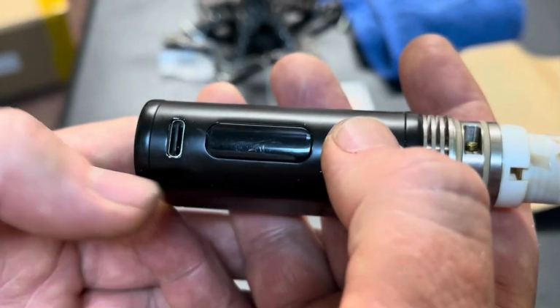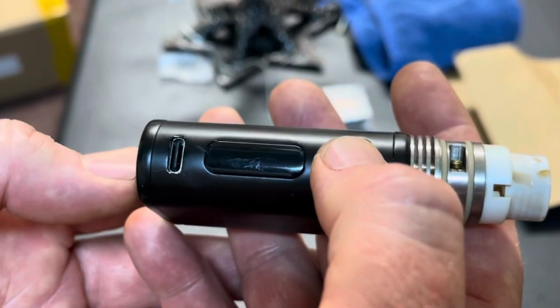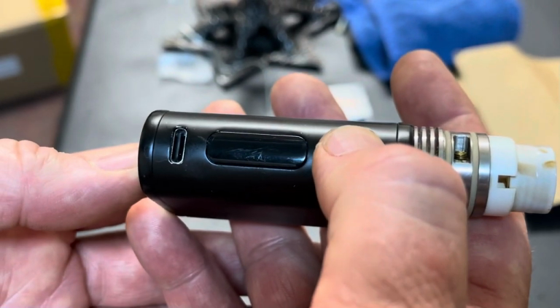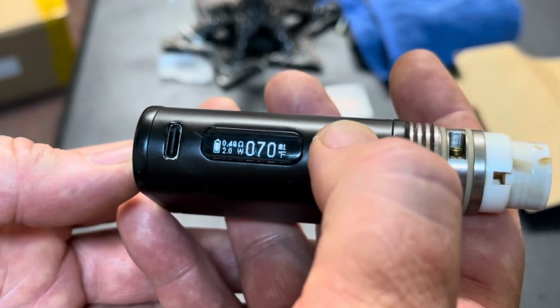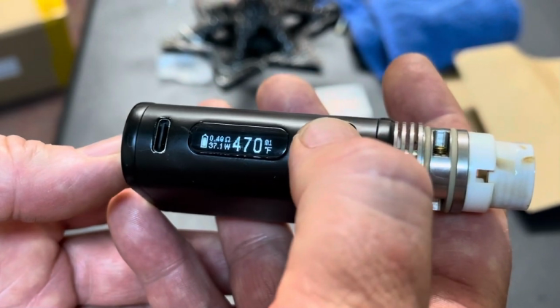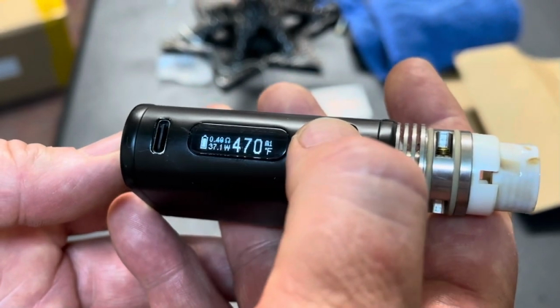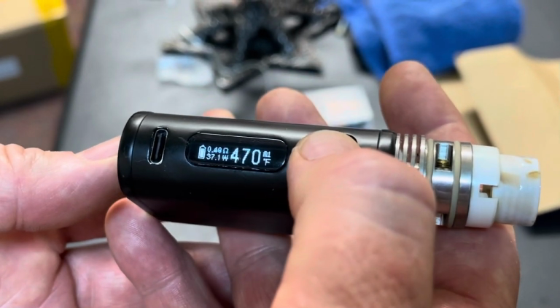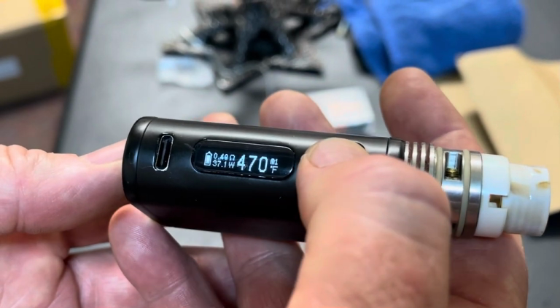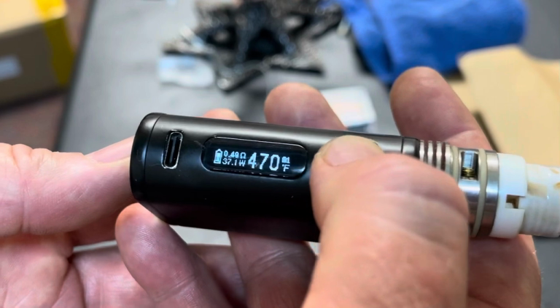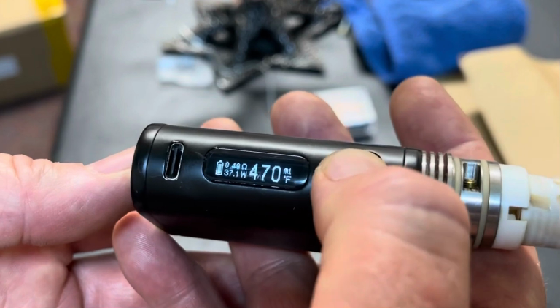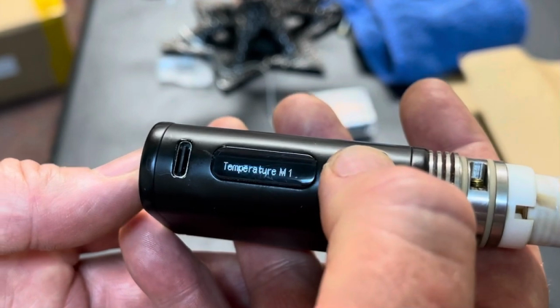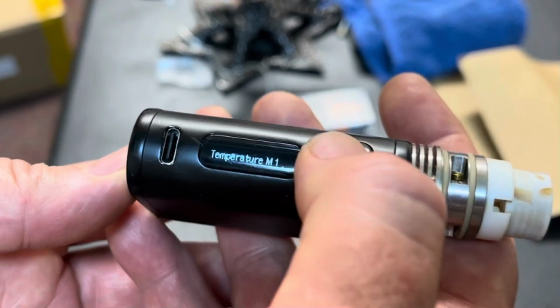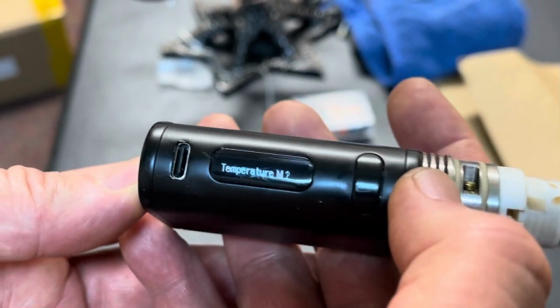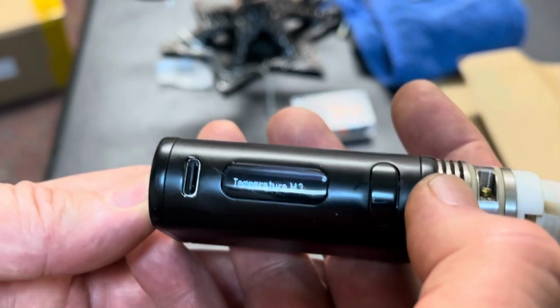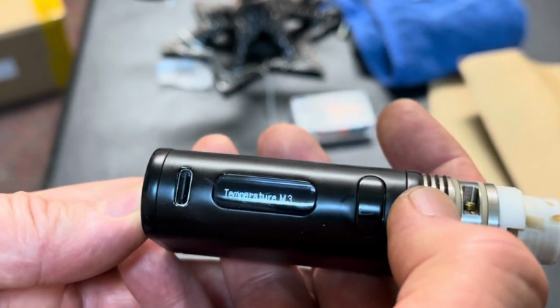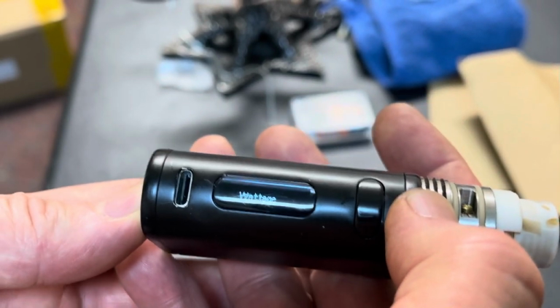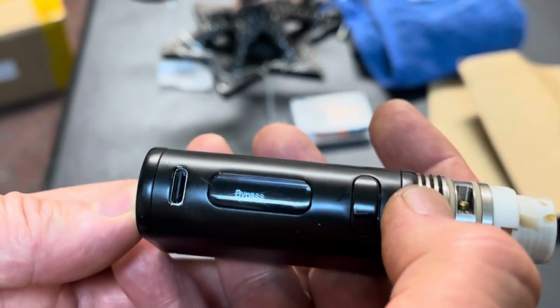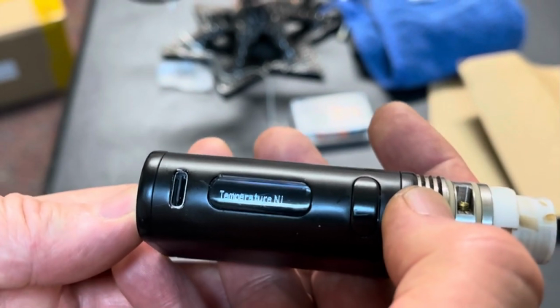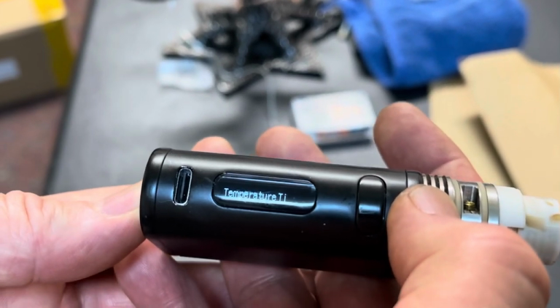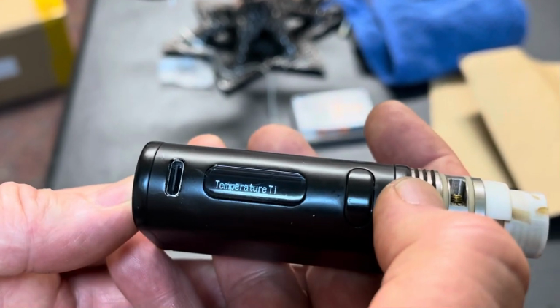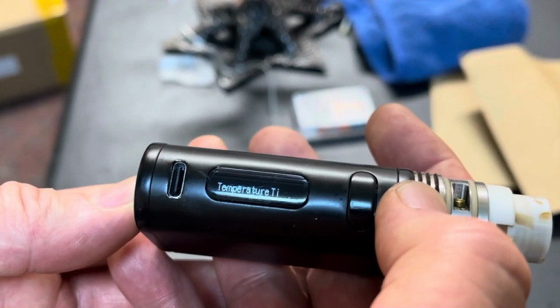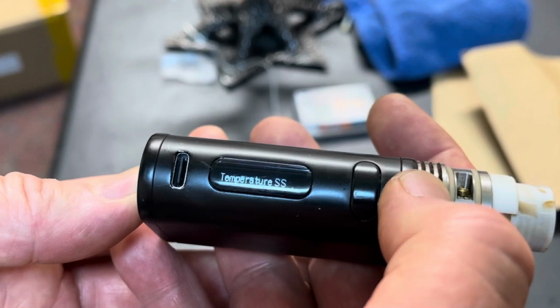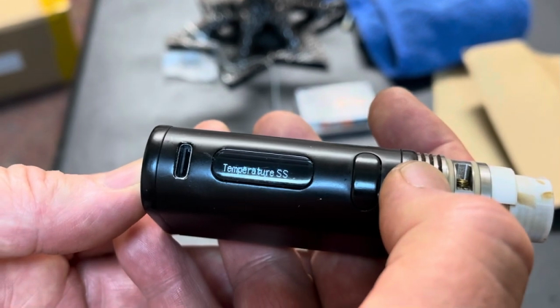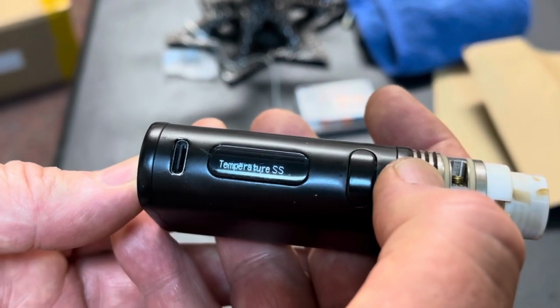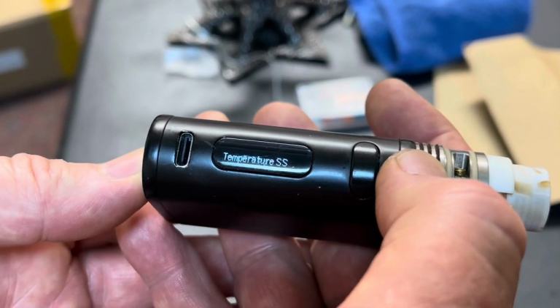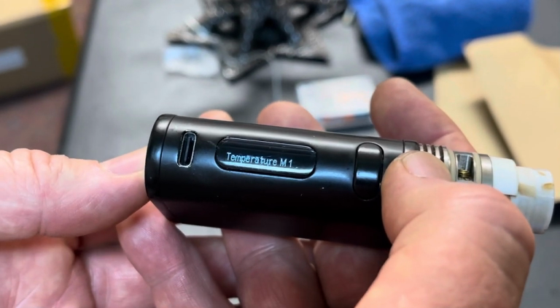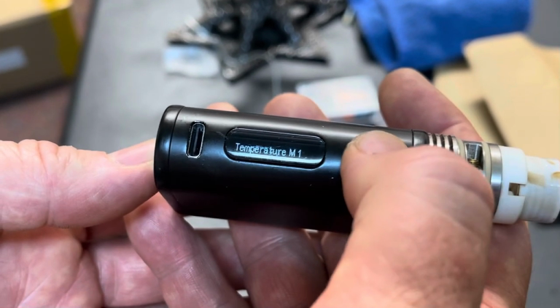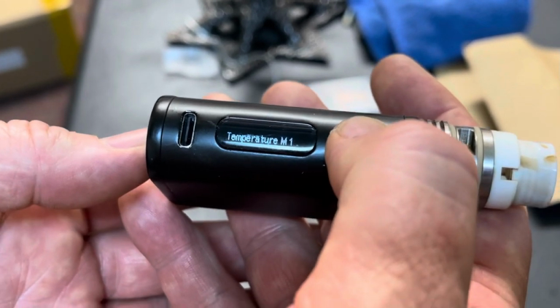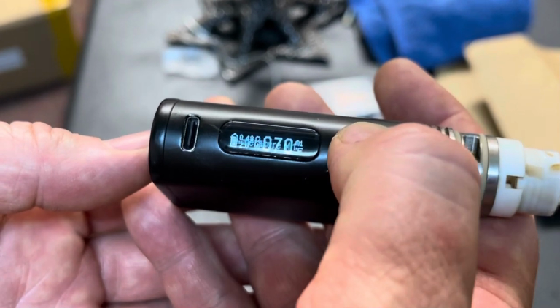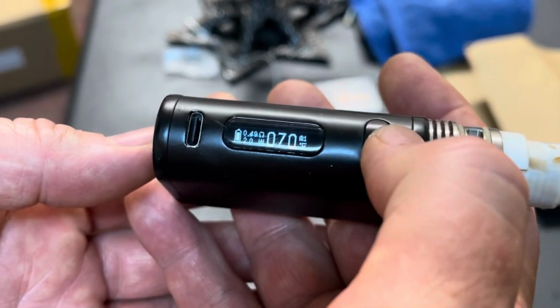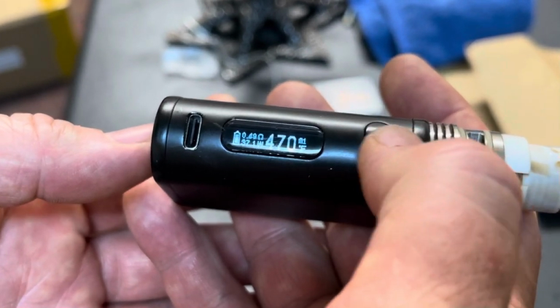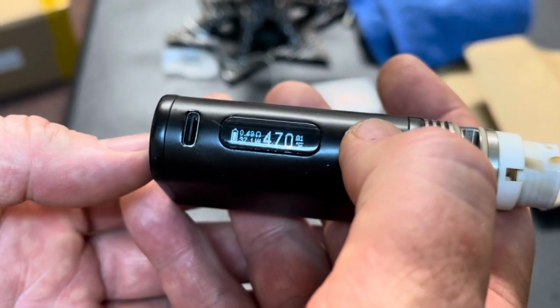So how did we get there? To choose the mode, I go like this: 1, 2, 3. And that lets me go through all the modes. You can see wattage, bypass, temperature NI, temperature TI, SS, M1. So I press the button and I stop from there.